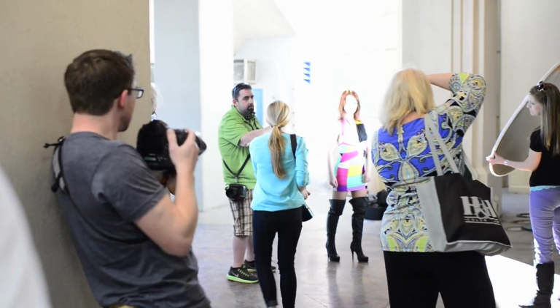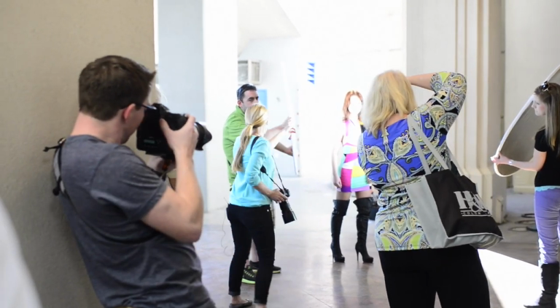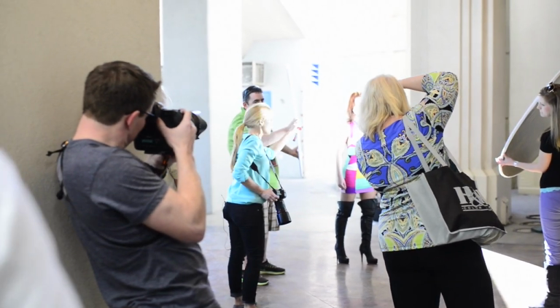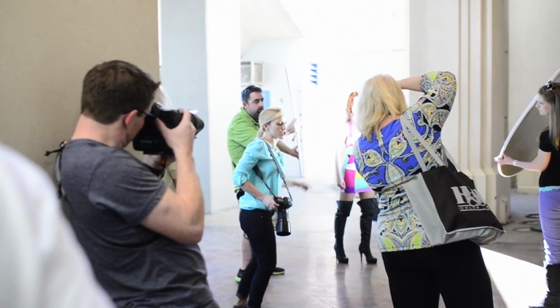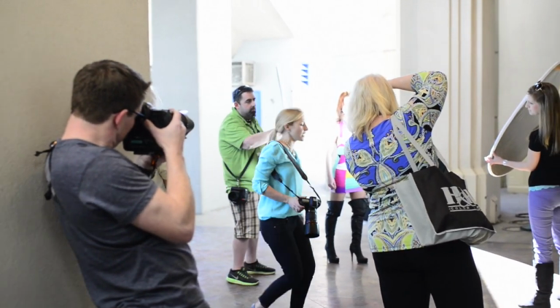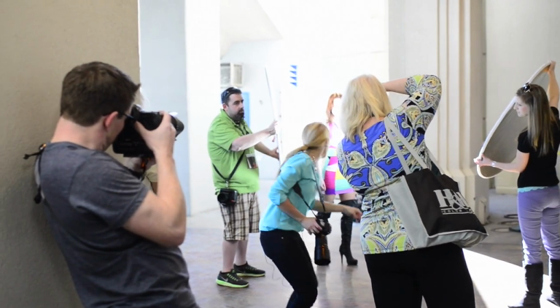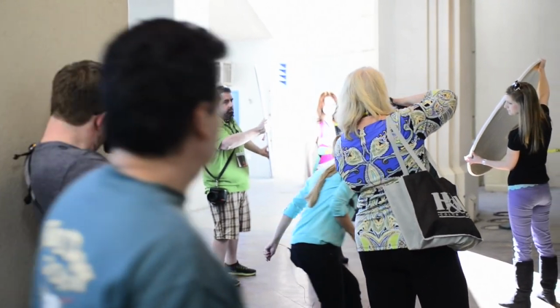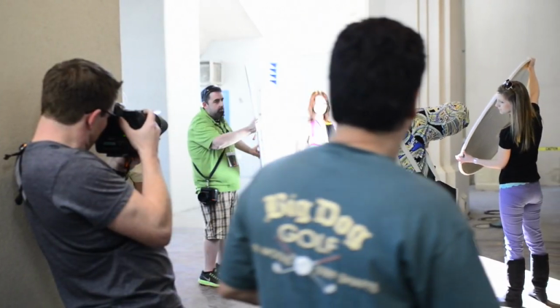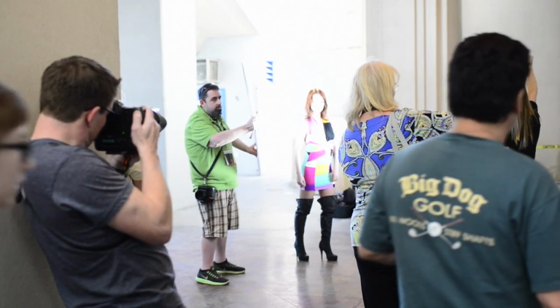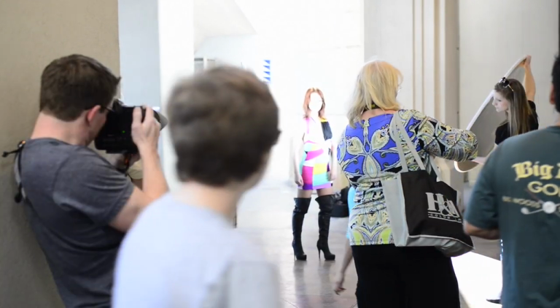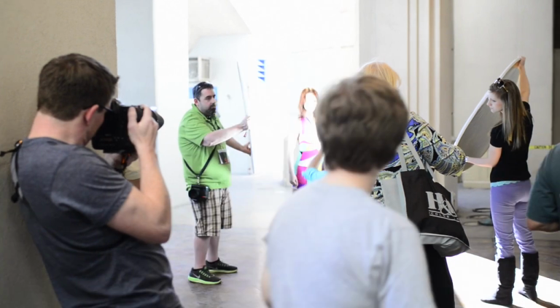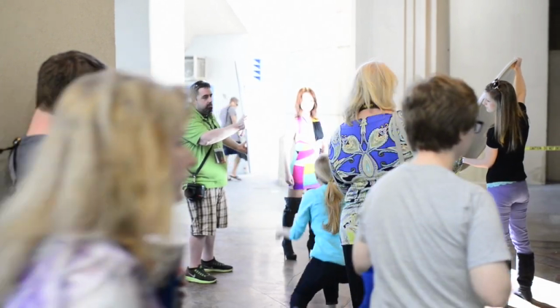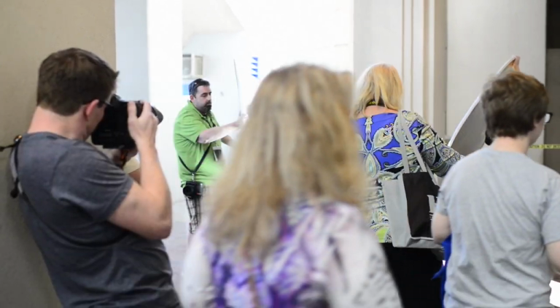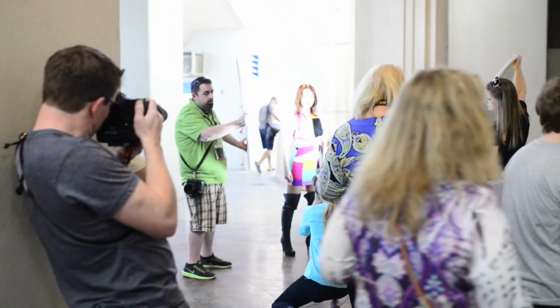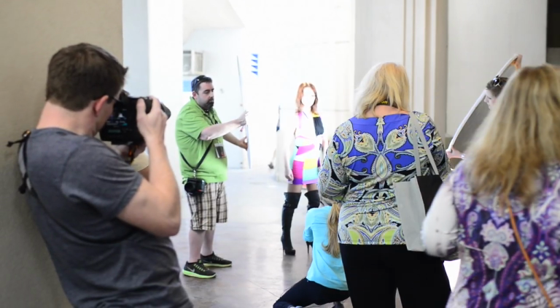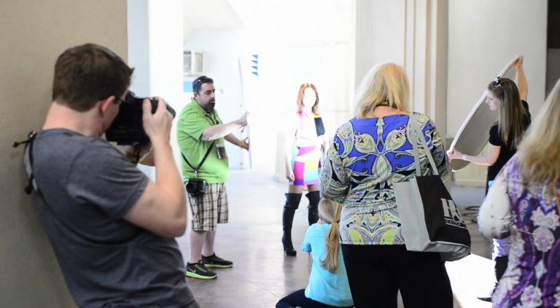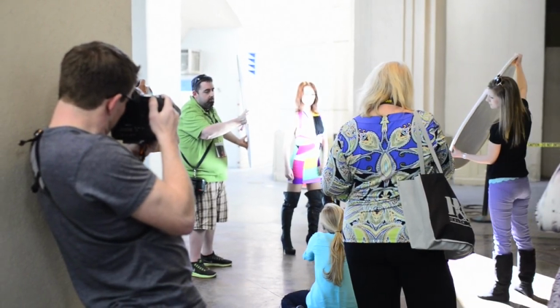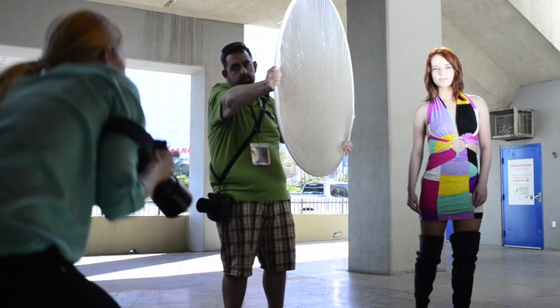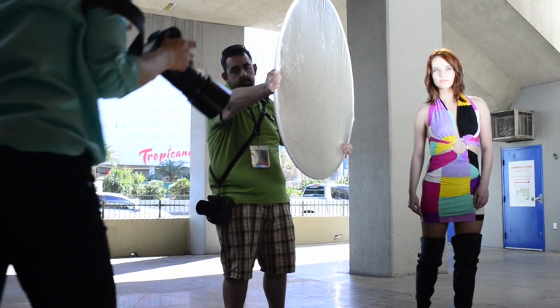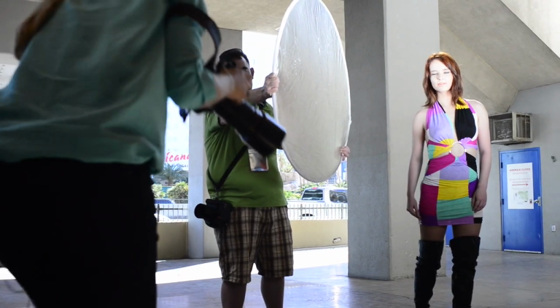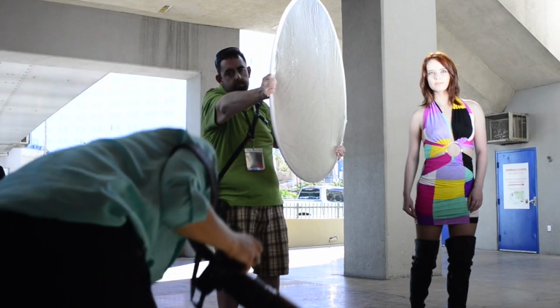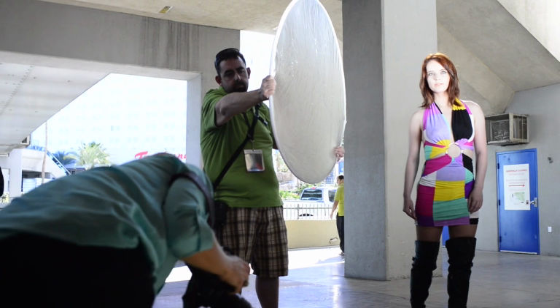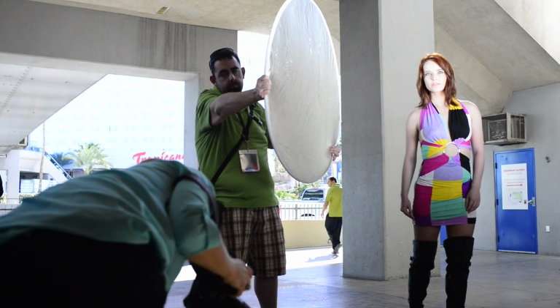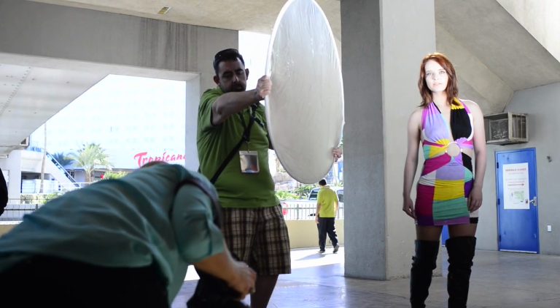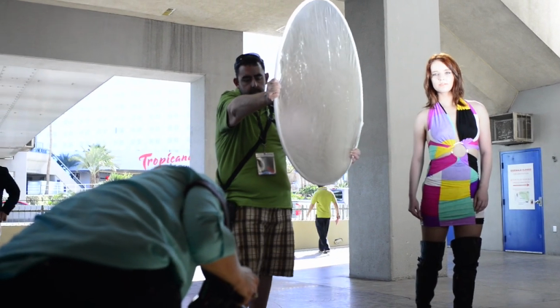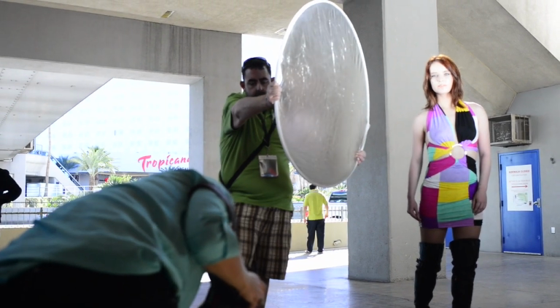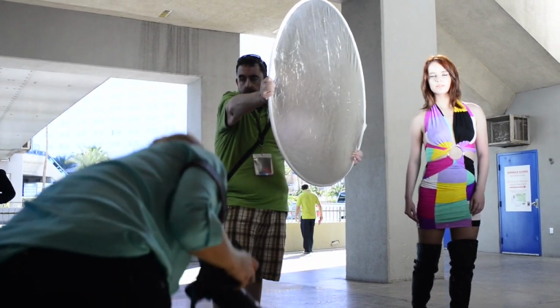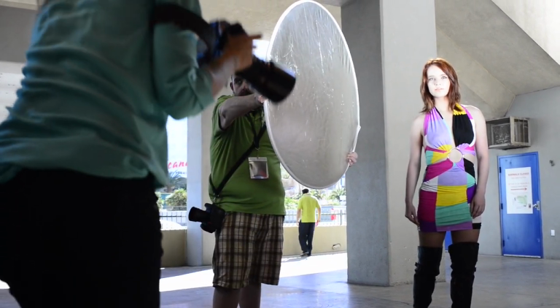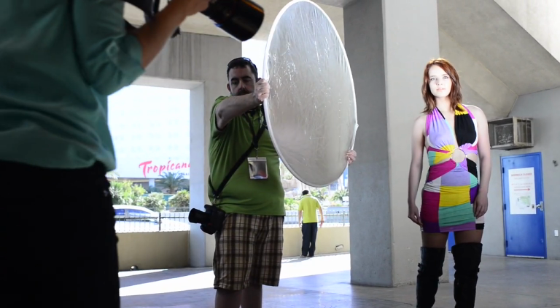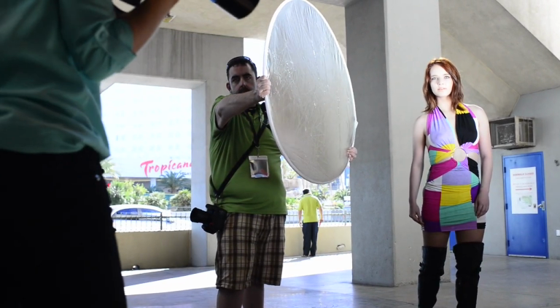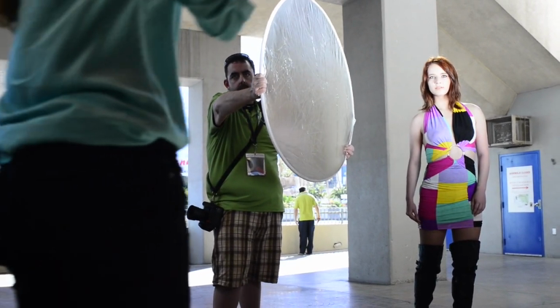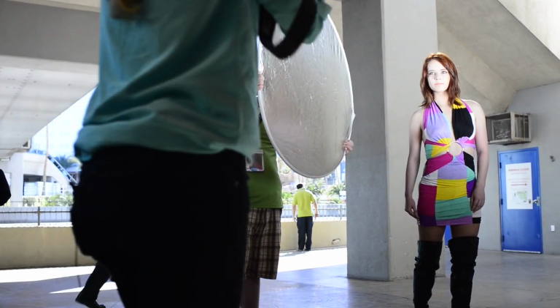And then I'm filling in the shadows here. Now it's my choice if I want to use the bright sun as the background, or if I want to make the background much darker — I'm just going to be shooting from a different angle.